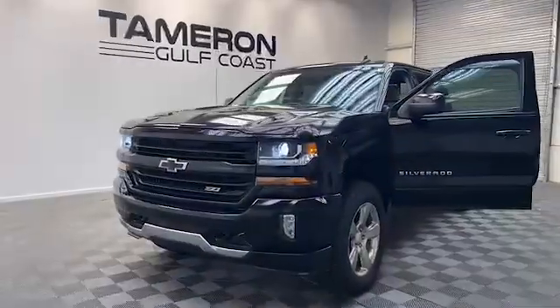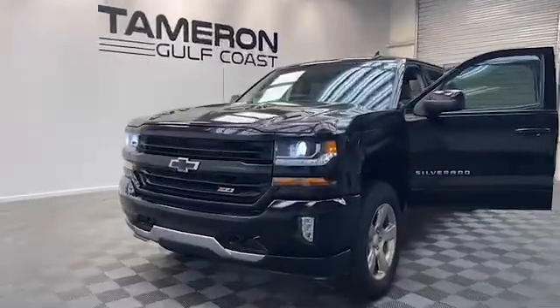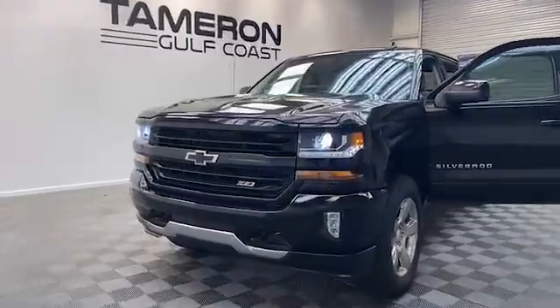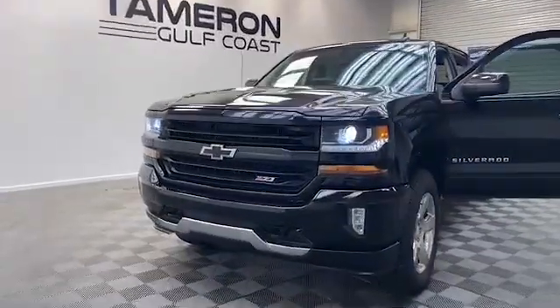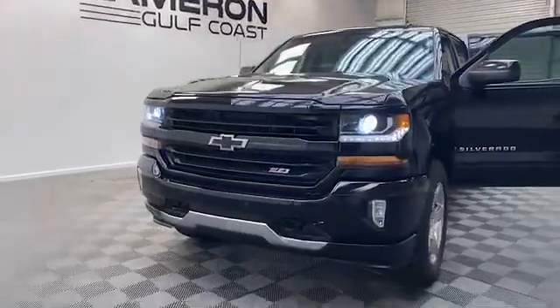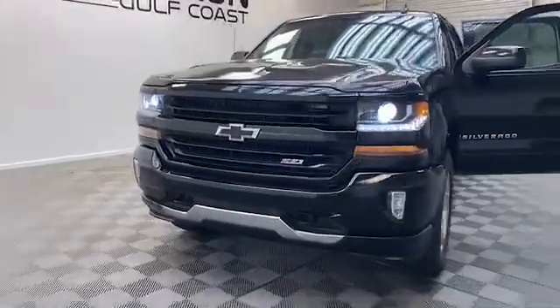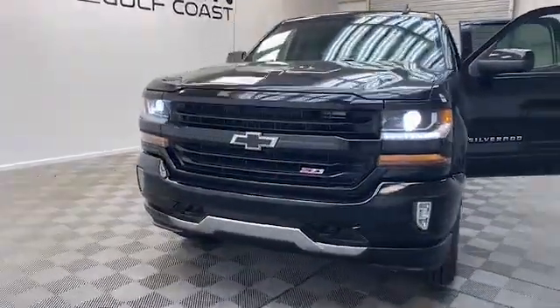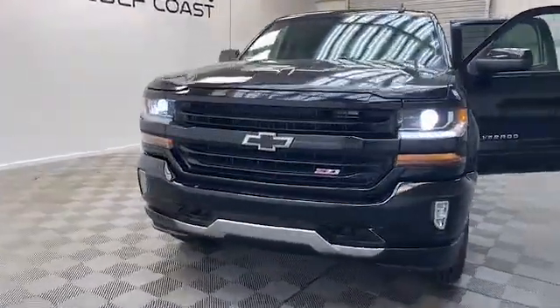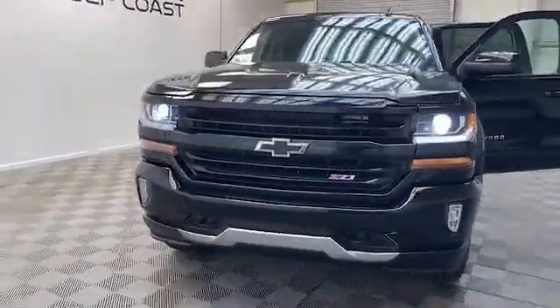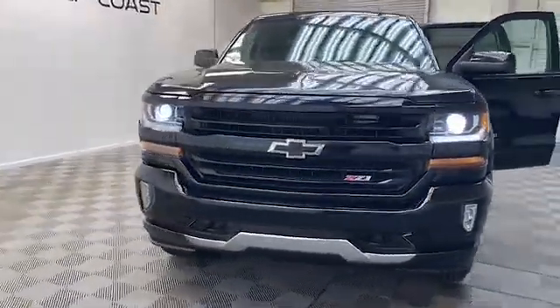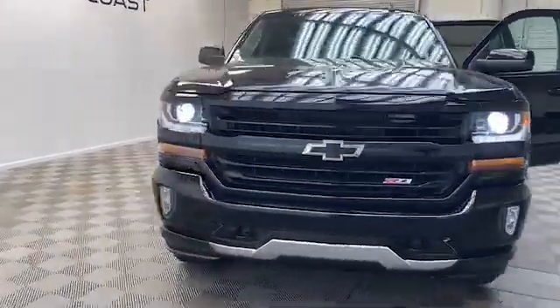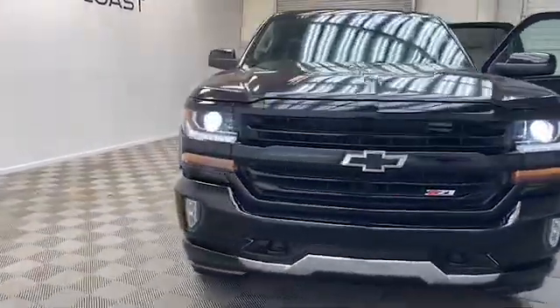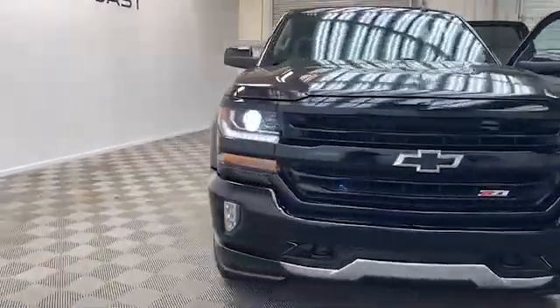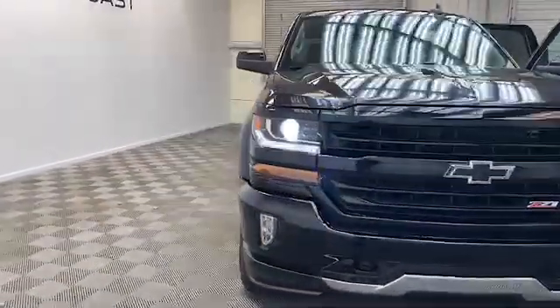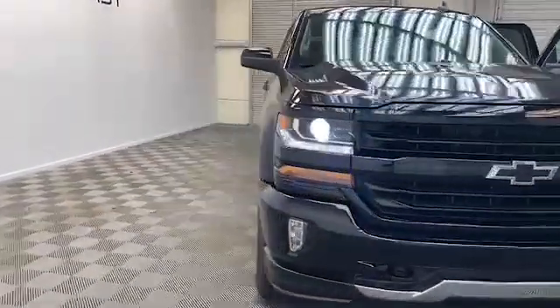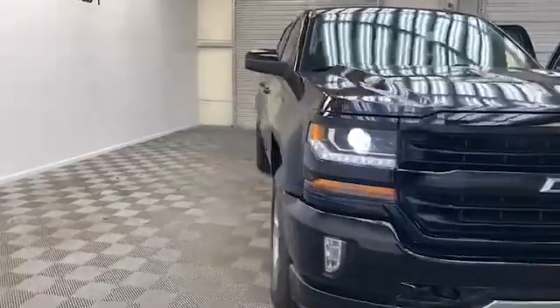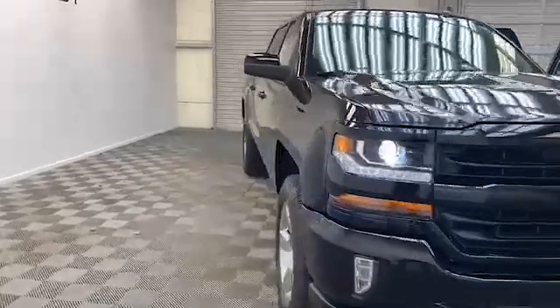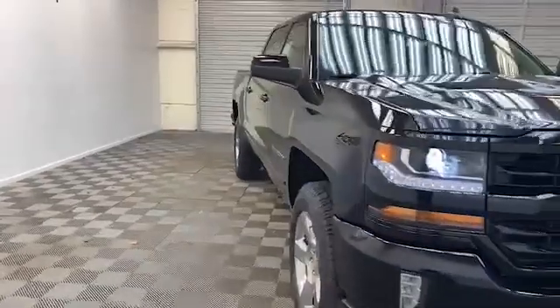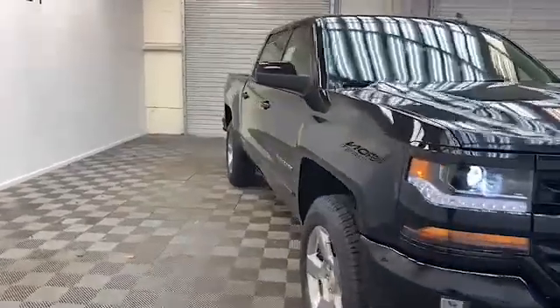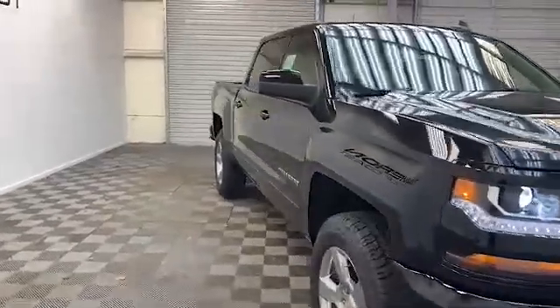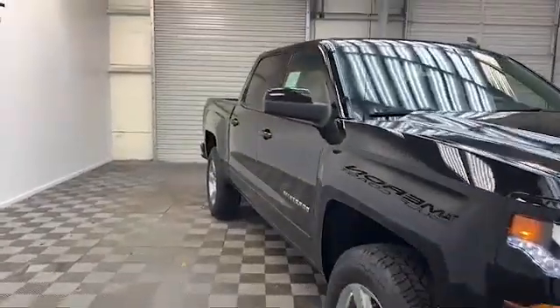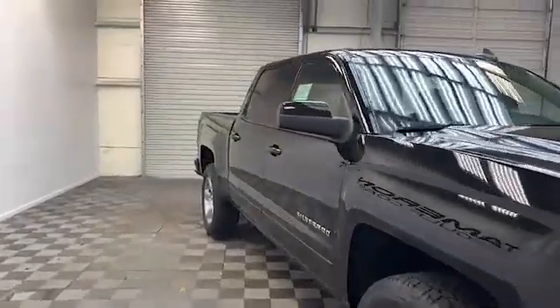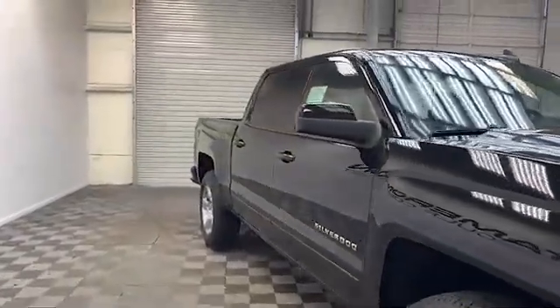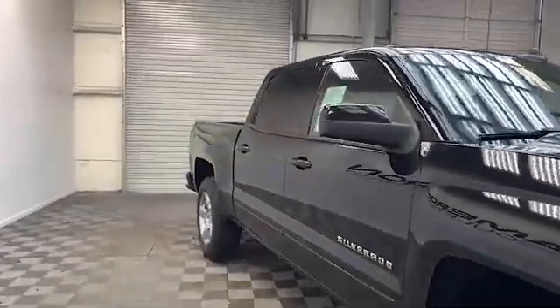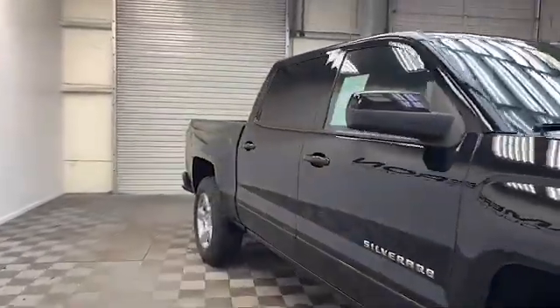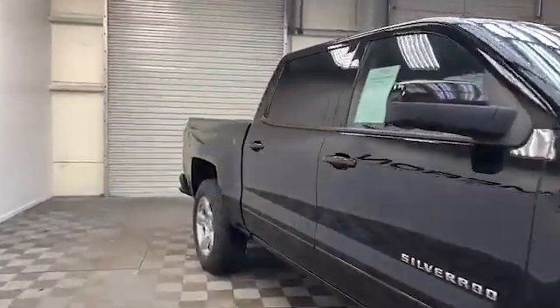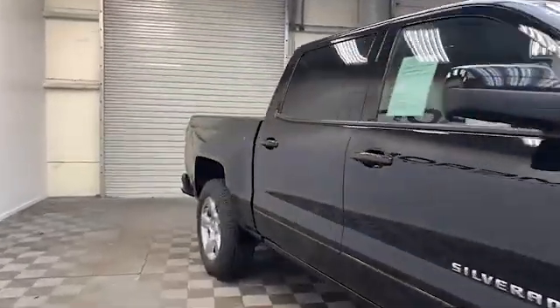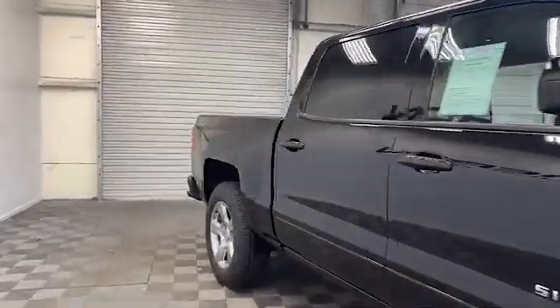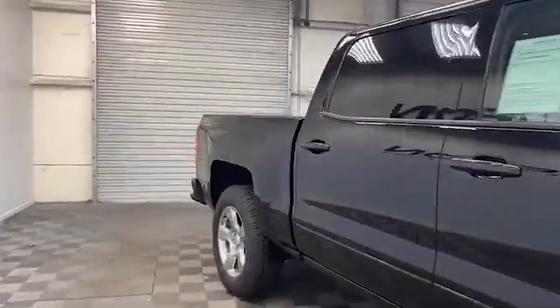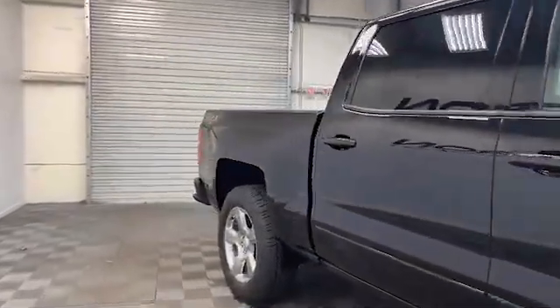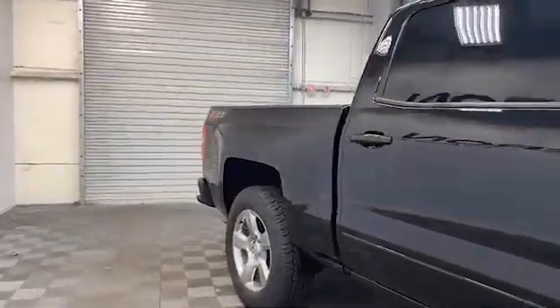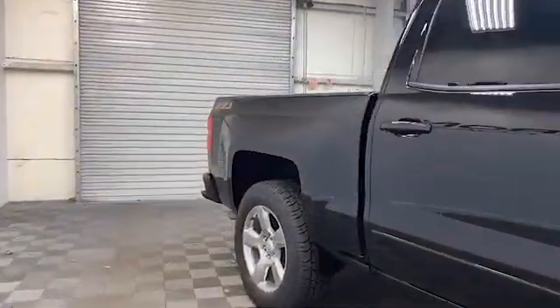Brand new here at Tamron Gulf Coast, we have this 2018 Chevrolet Silverado 1500 LT crew cab pickup.